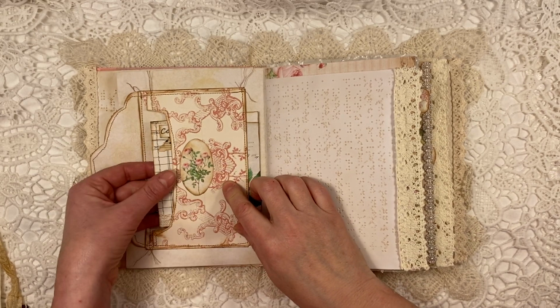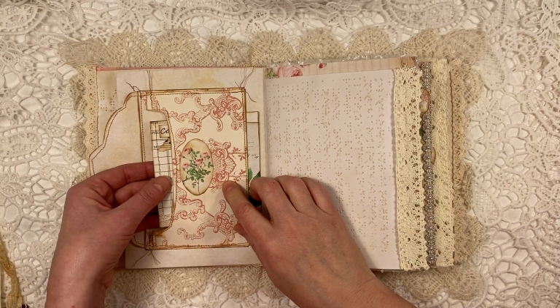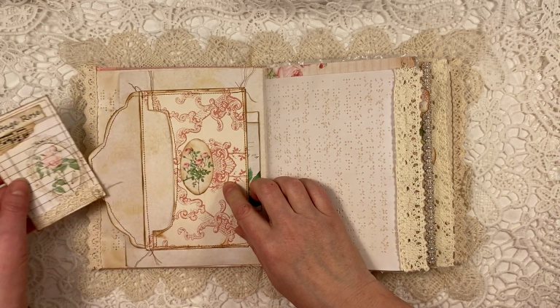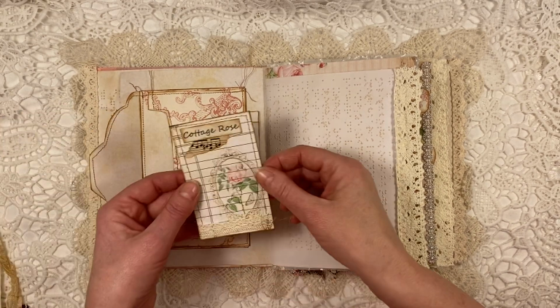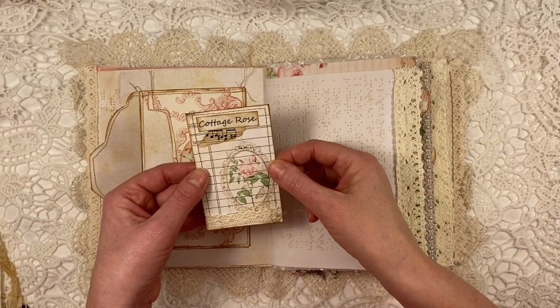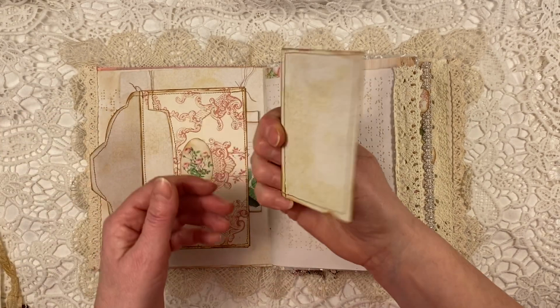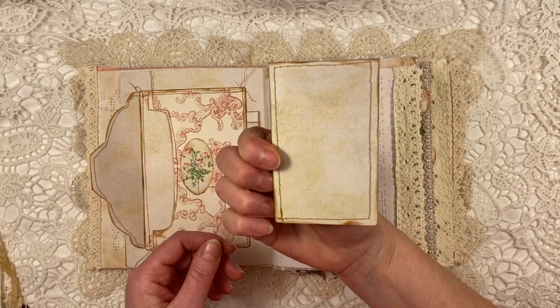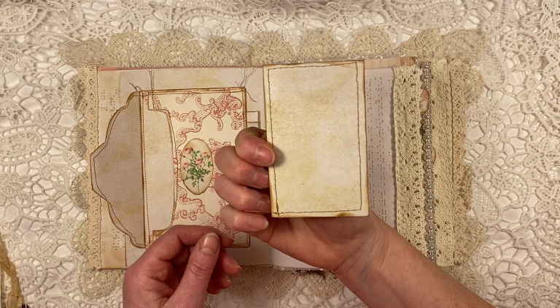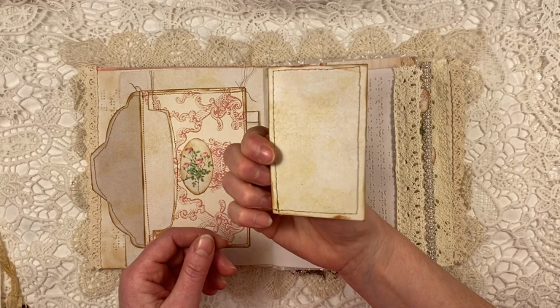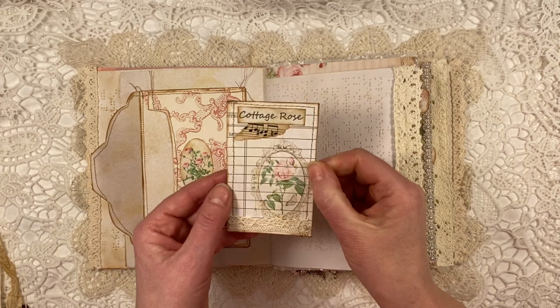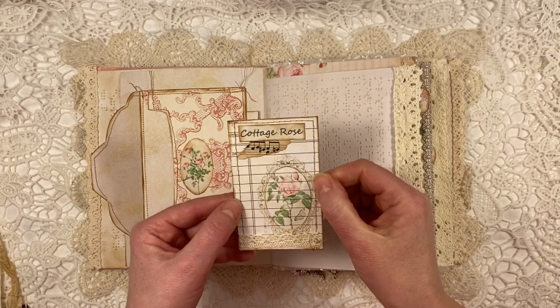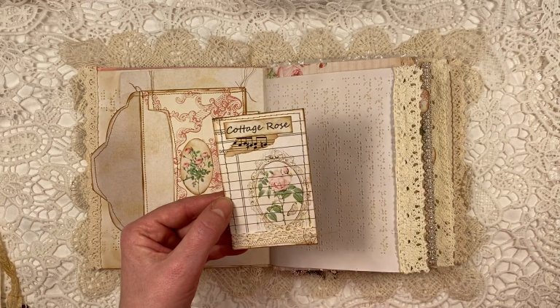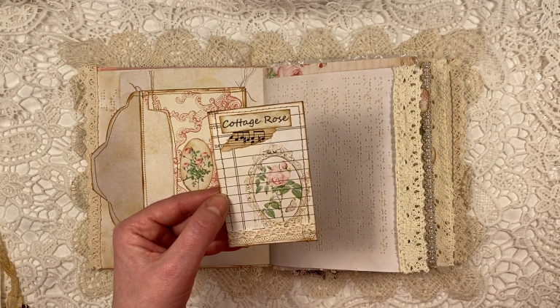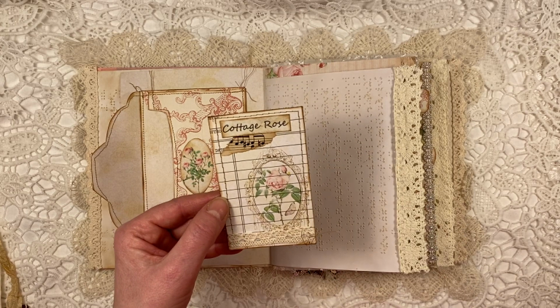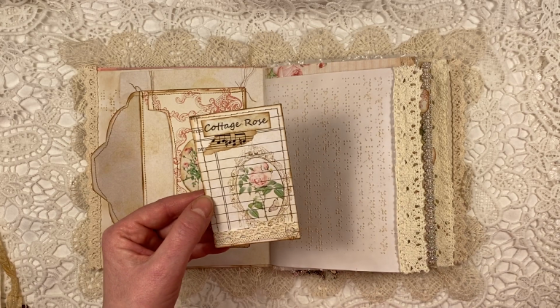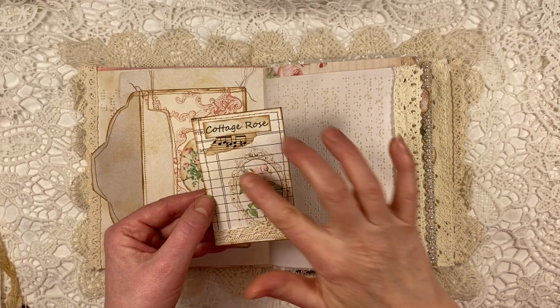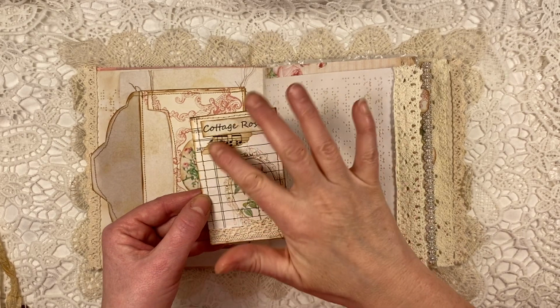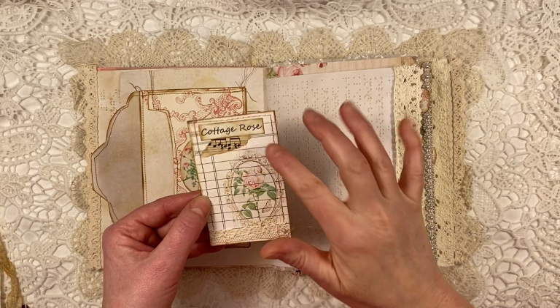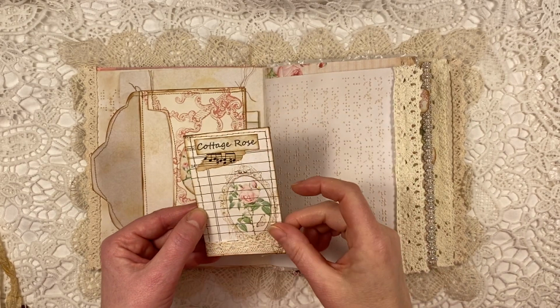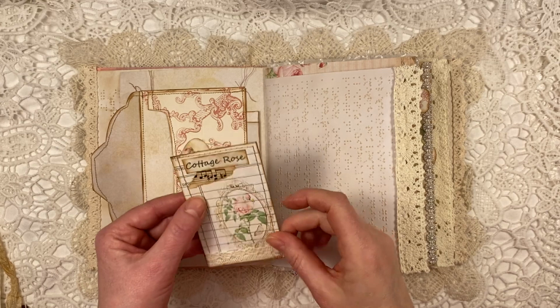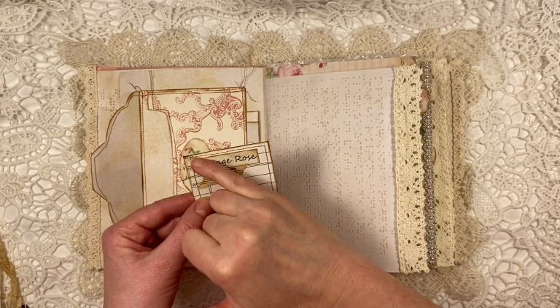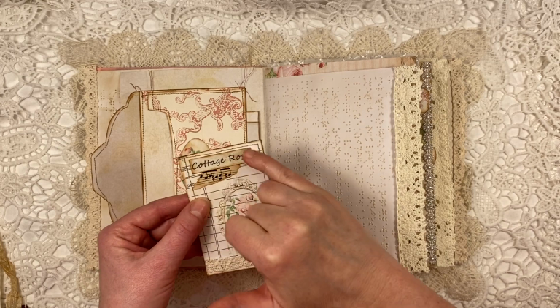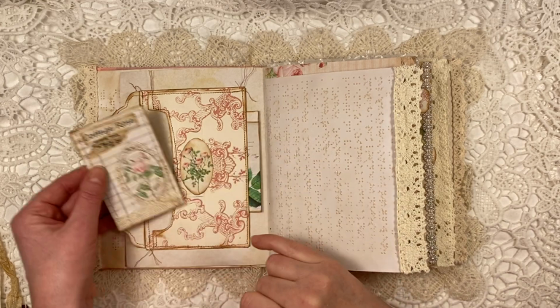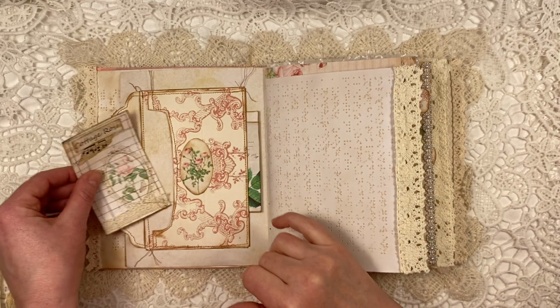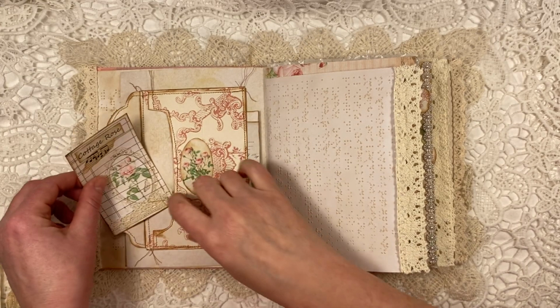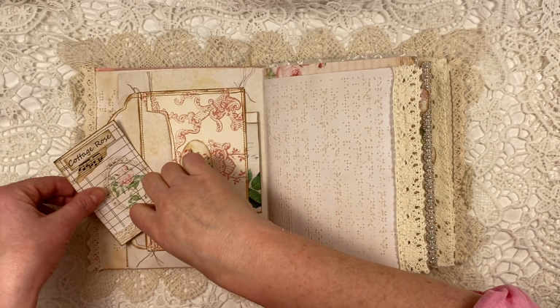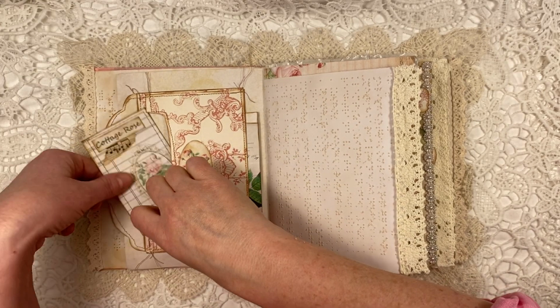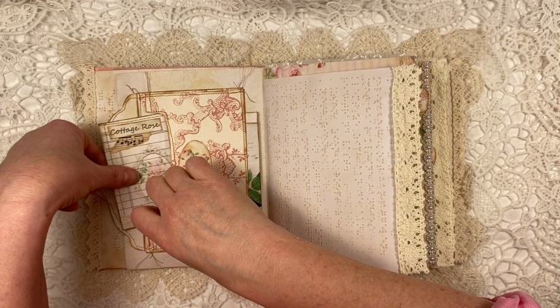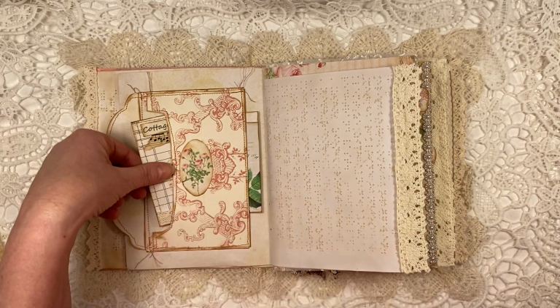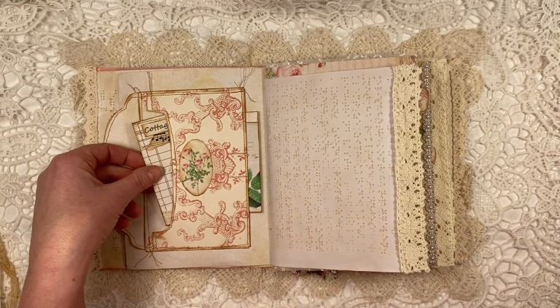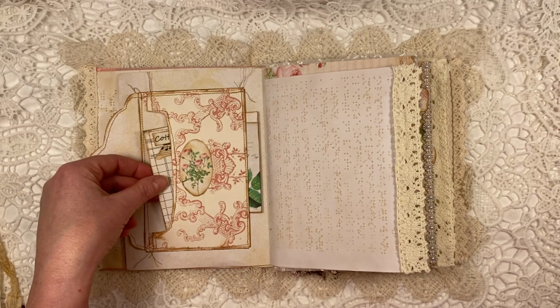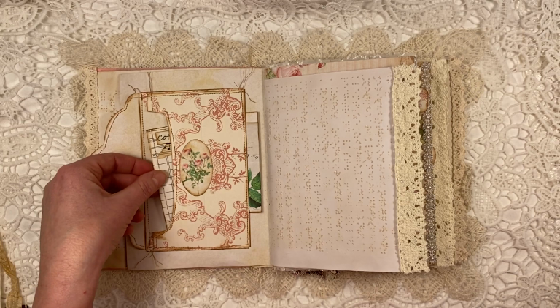And a die cut — this one I sewed all the way around it. And I collaged on it a little bit. These words are also from the kit.